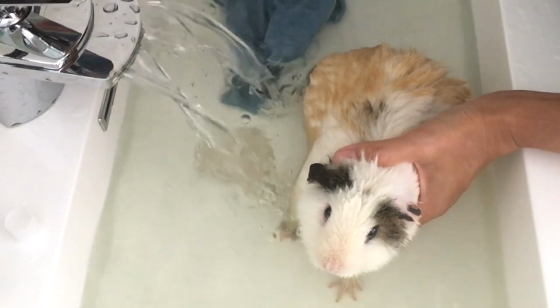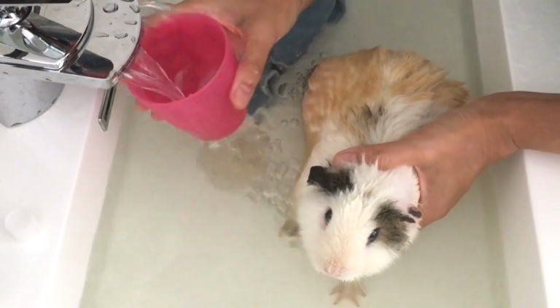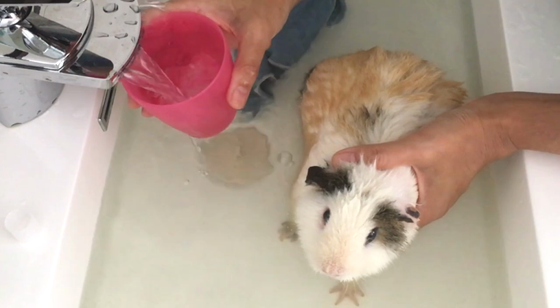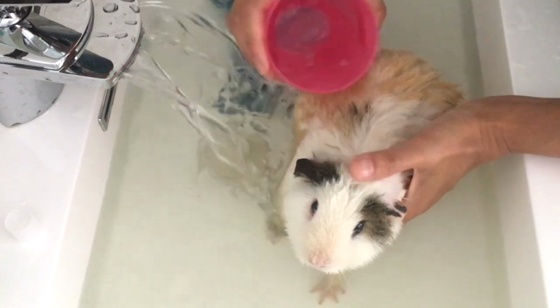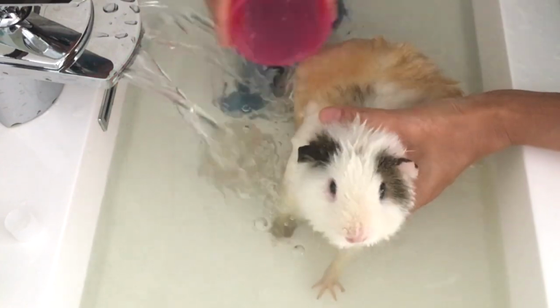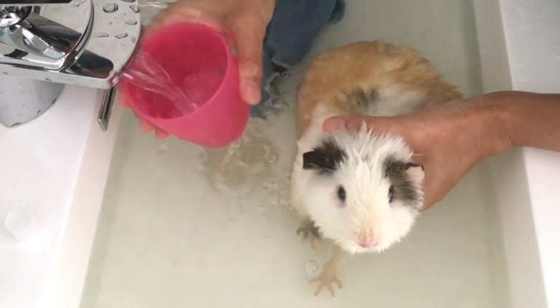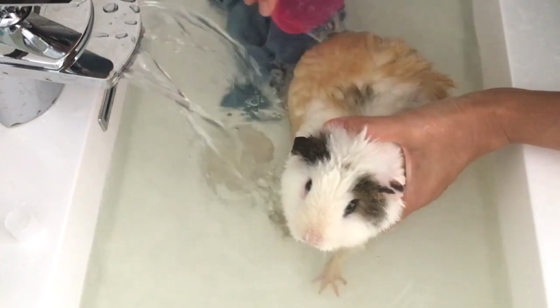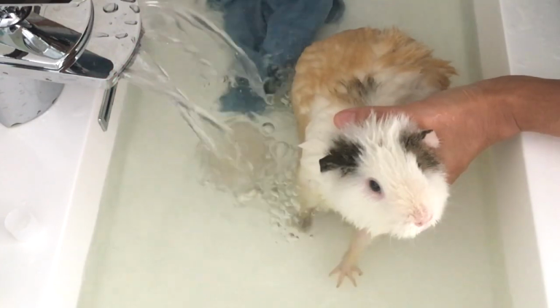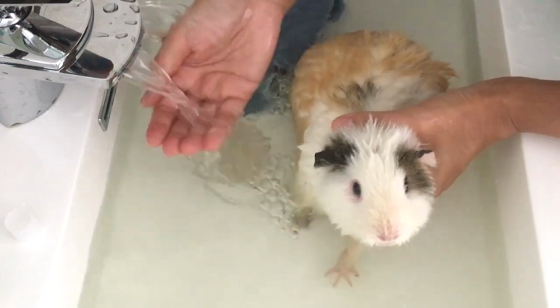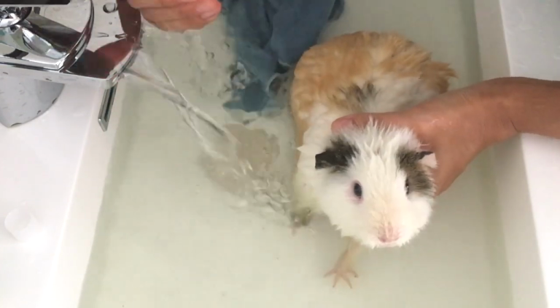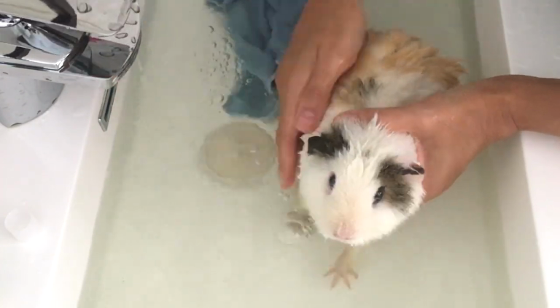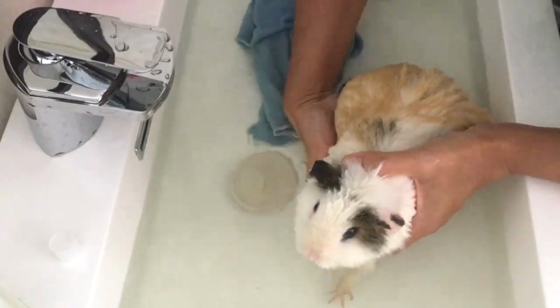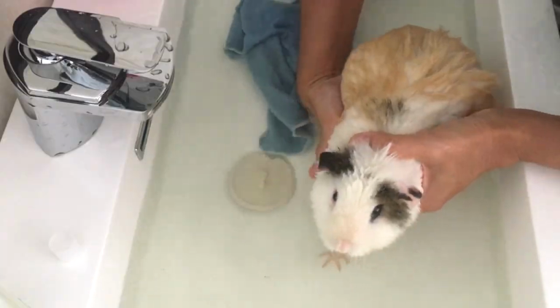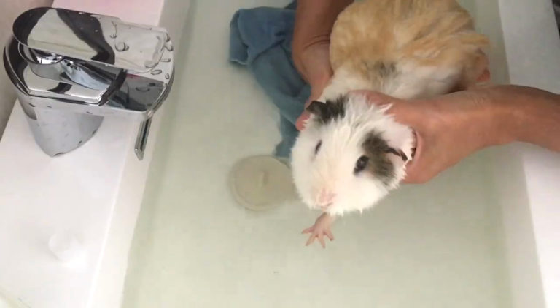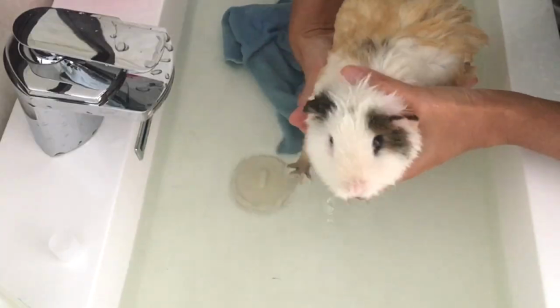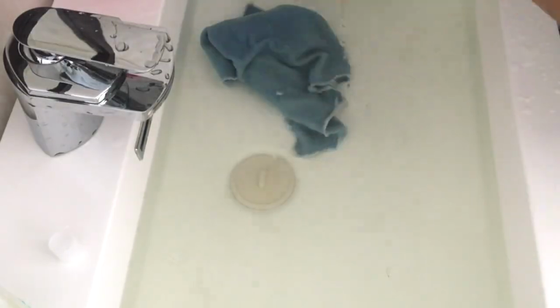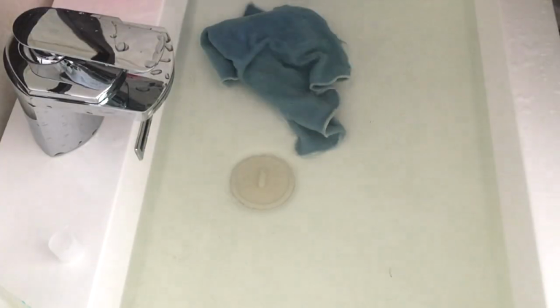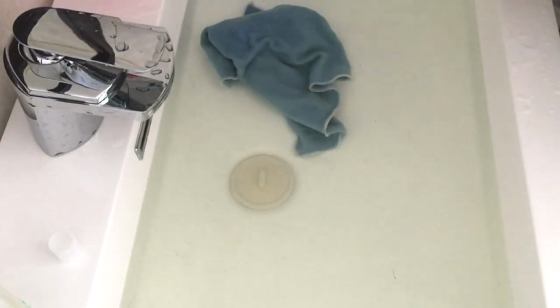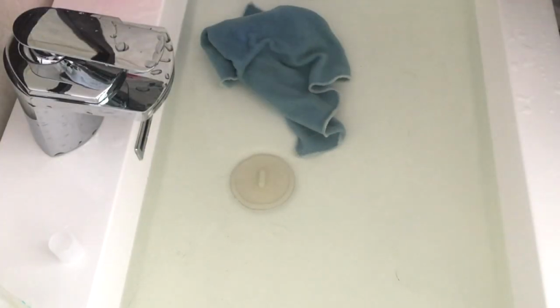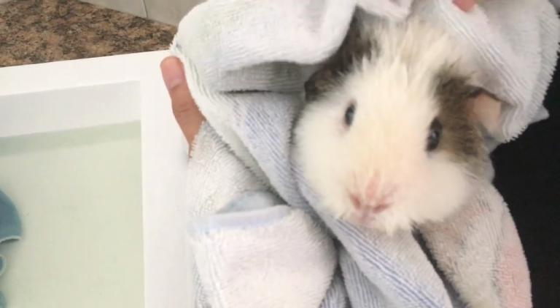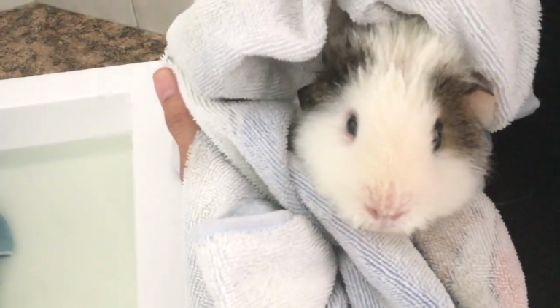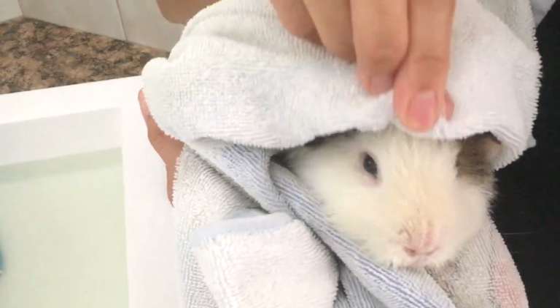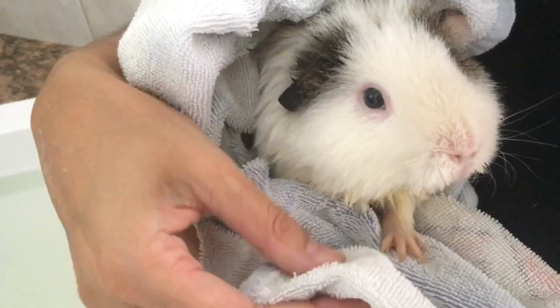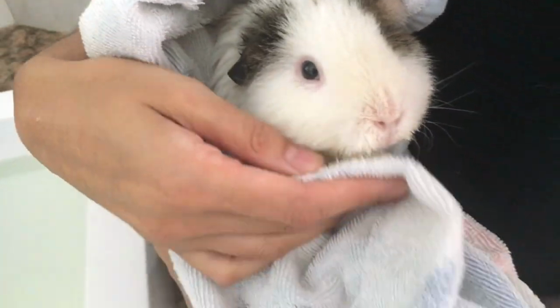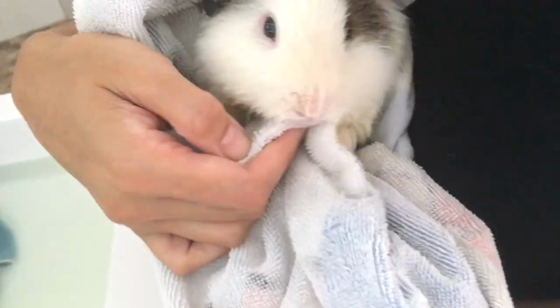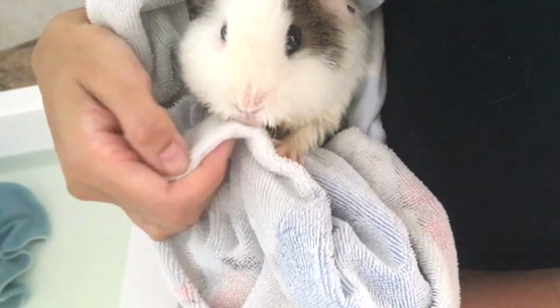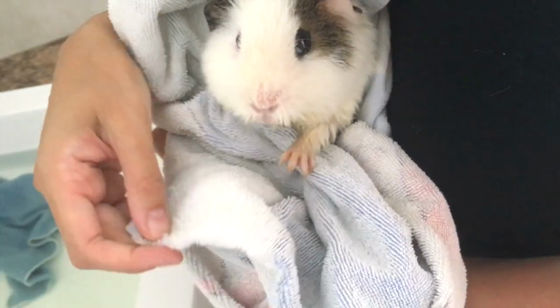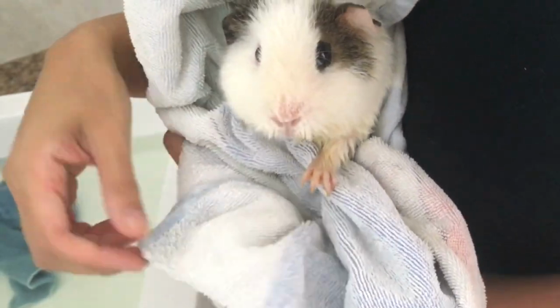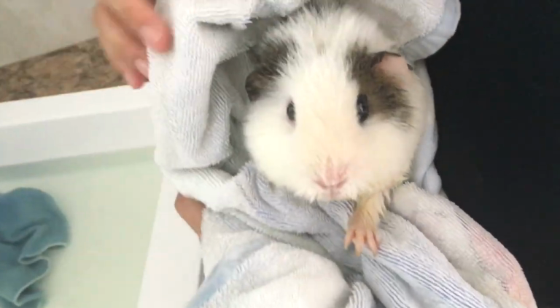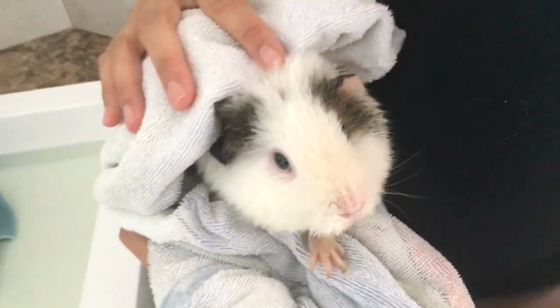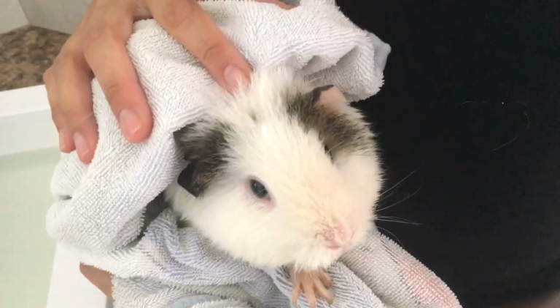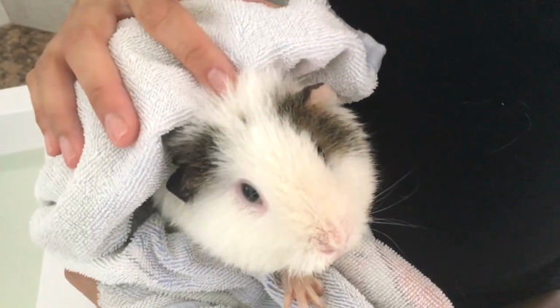Rinse well with clean water. Alright, she's nice and rinsed out.